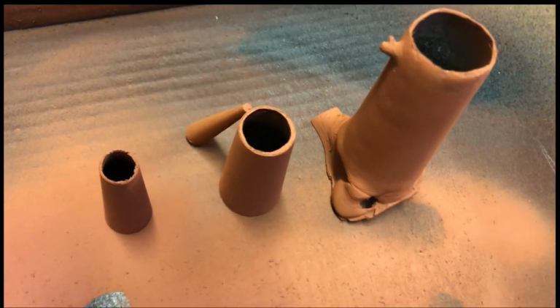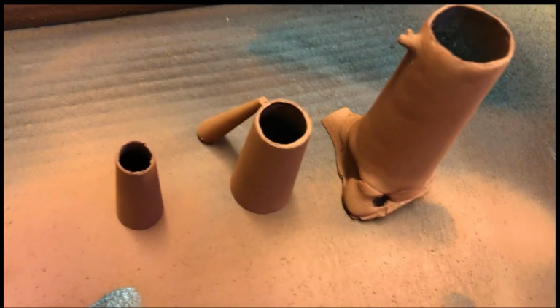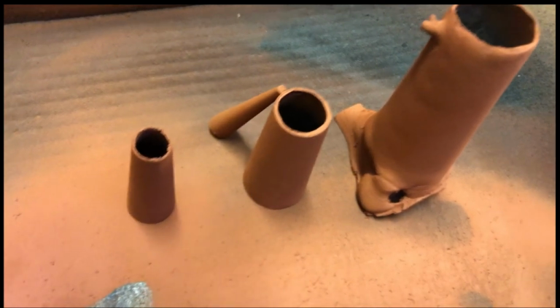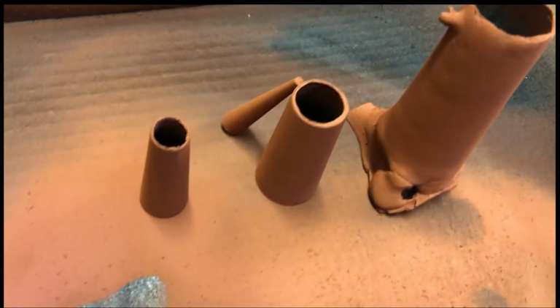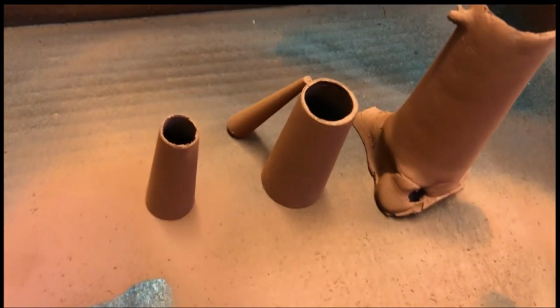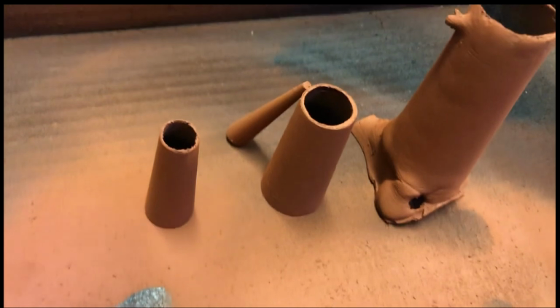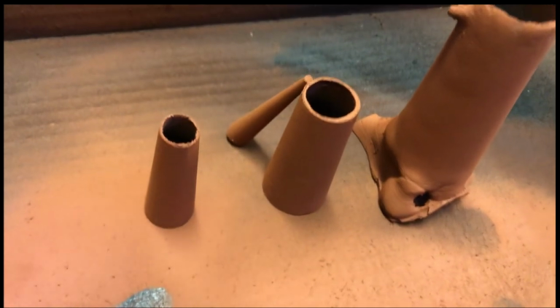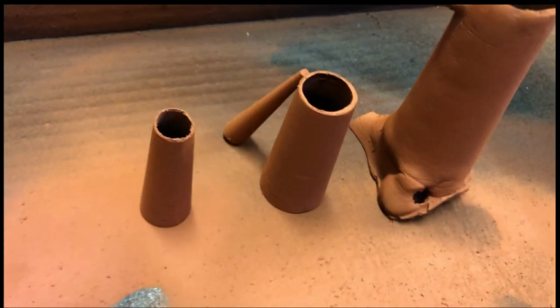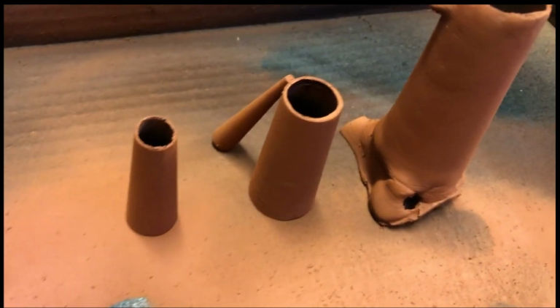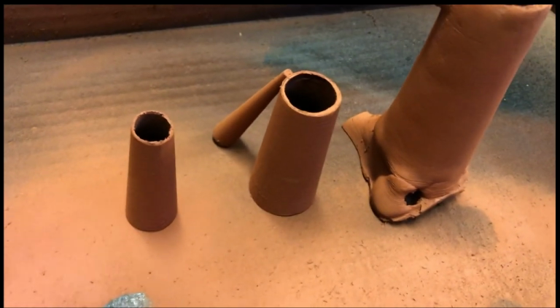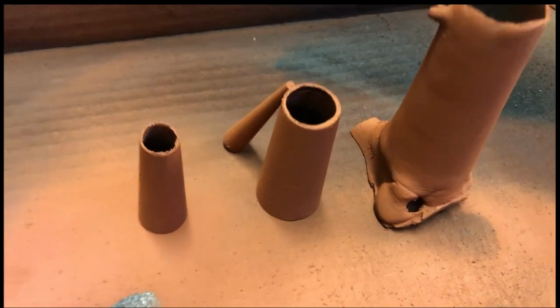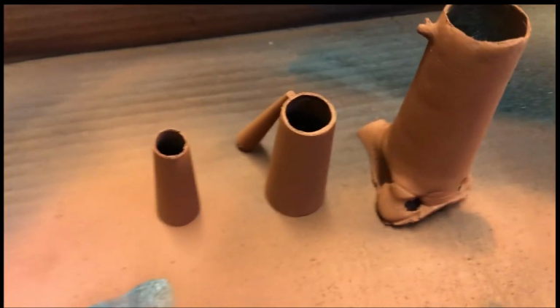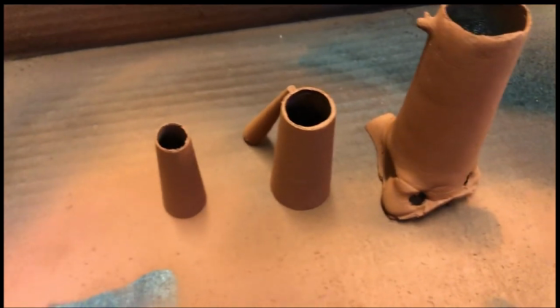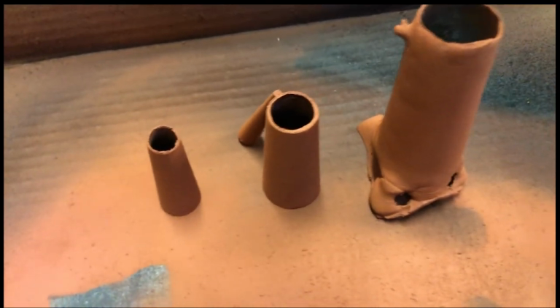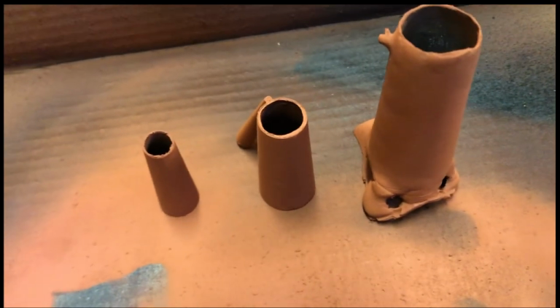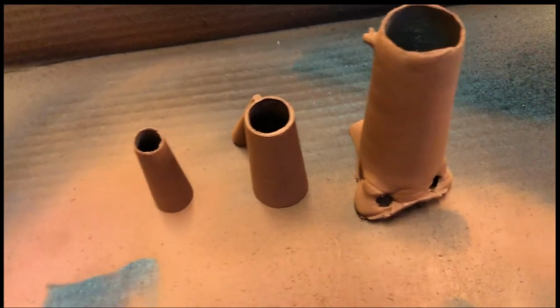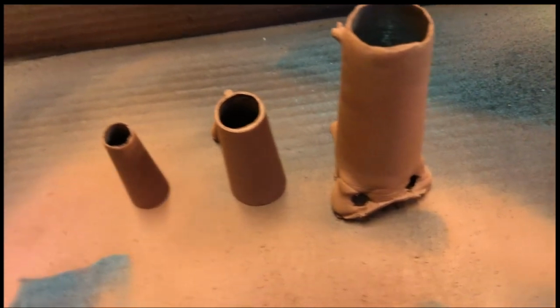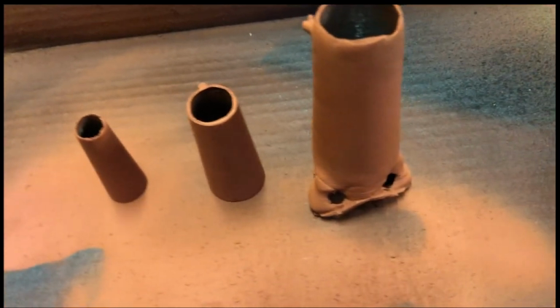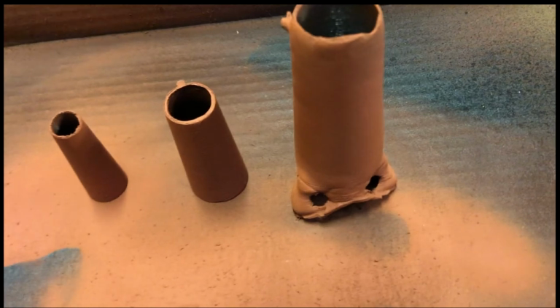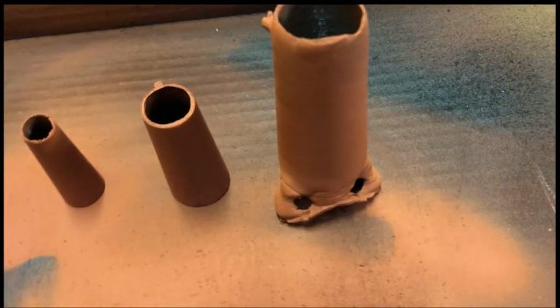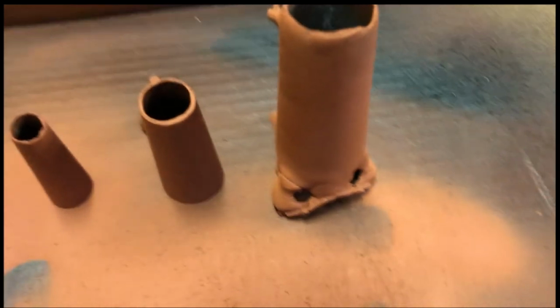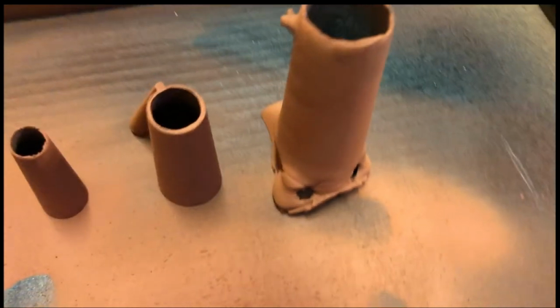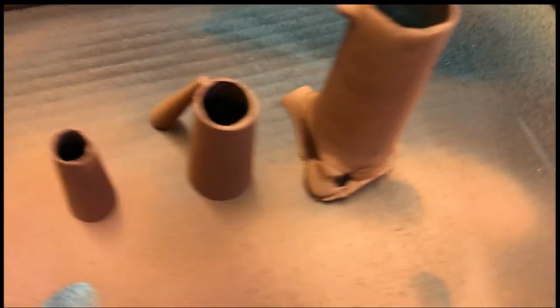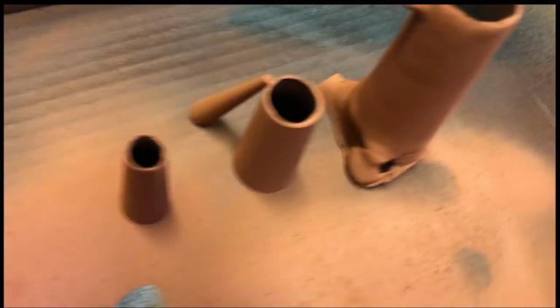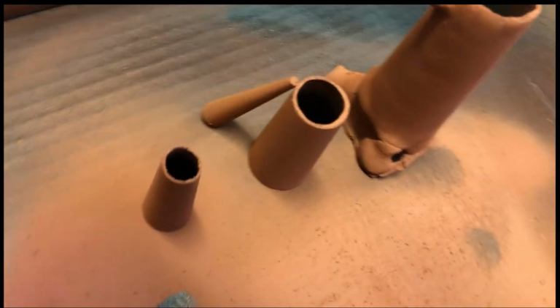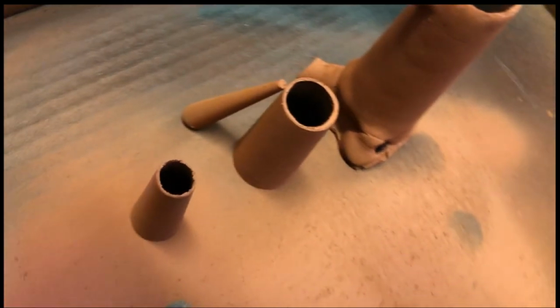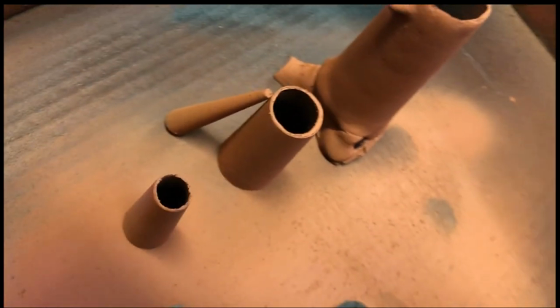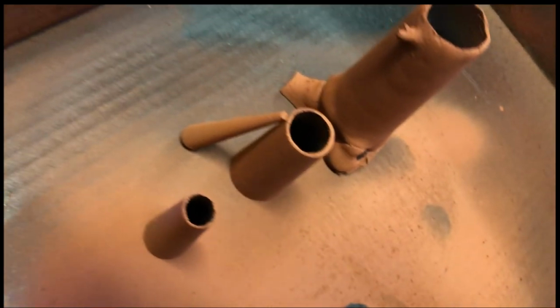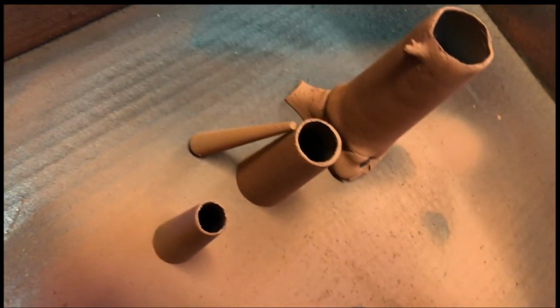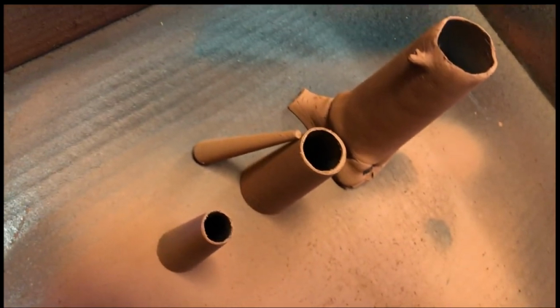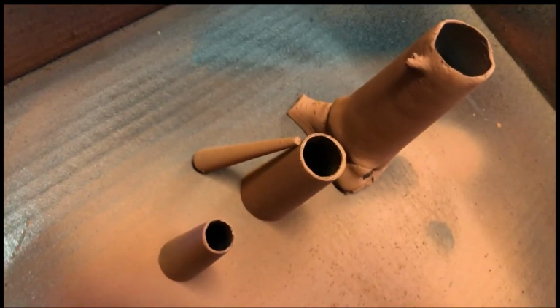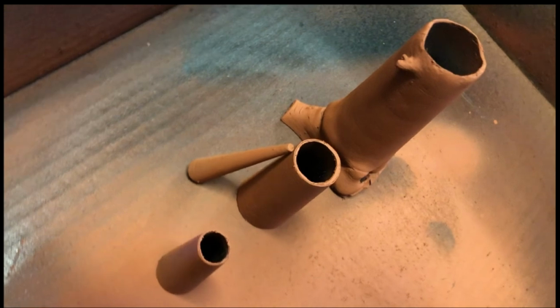Here are the pieces of the nose, all sprayed with primer and ready for painting with acrylic paints.